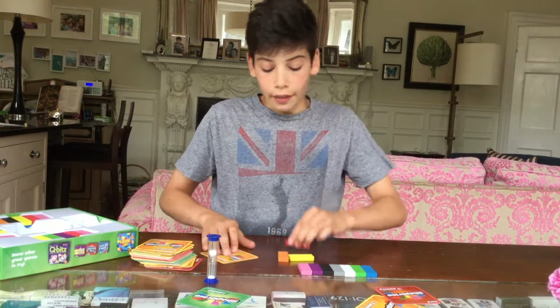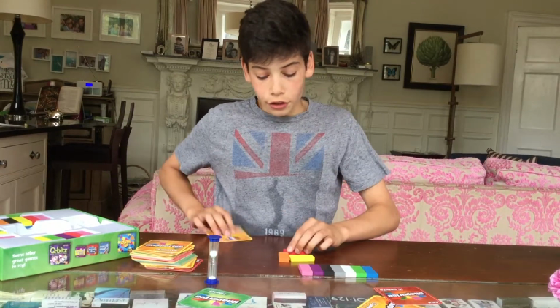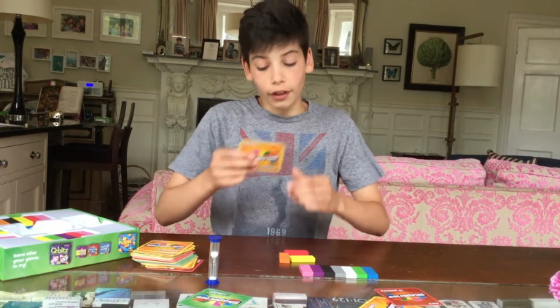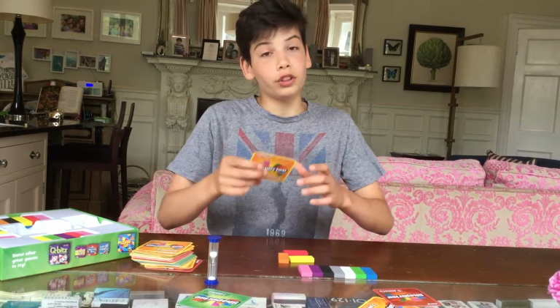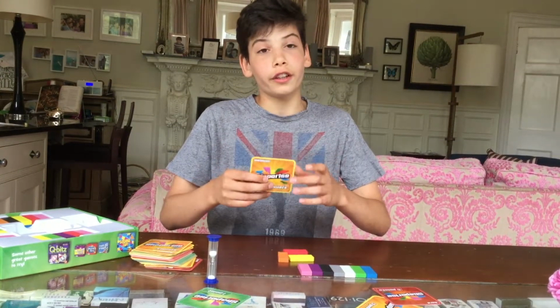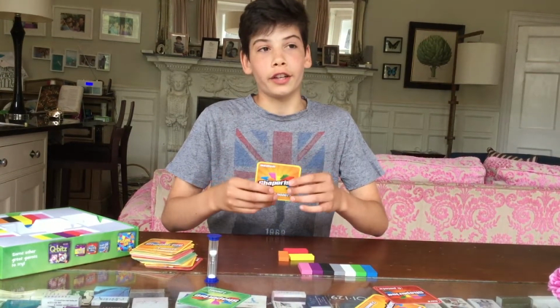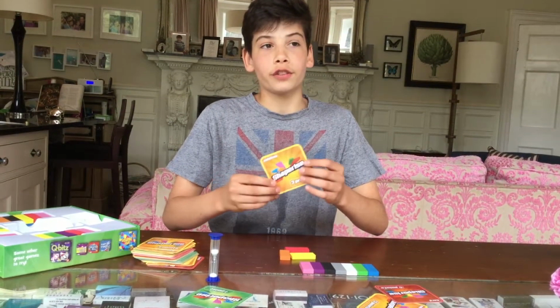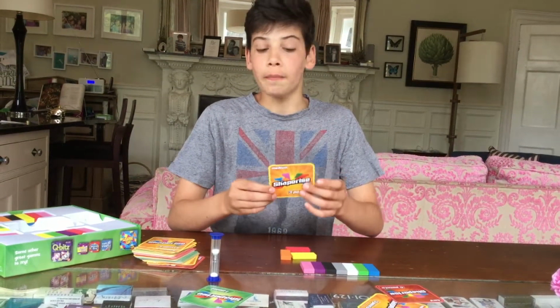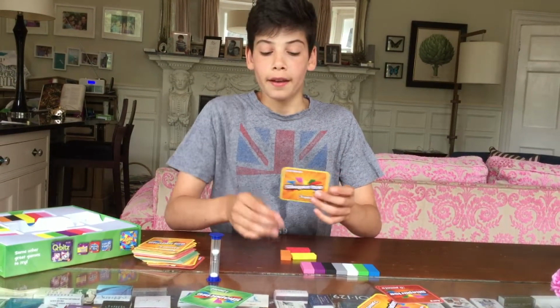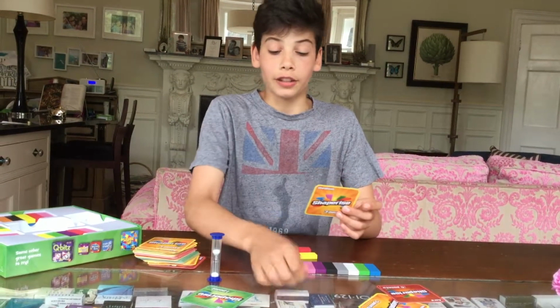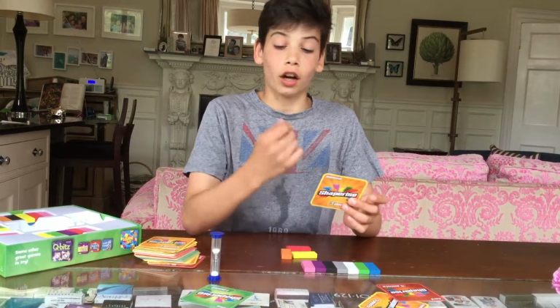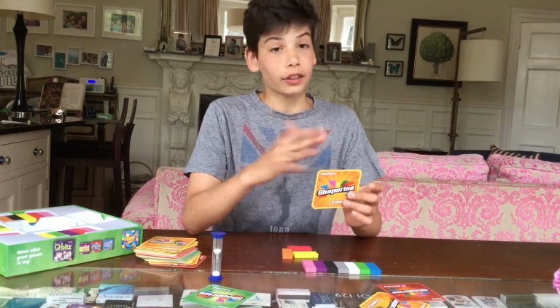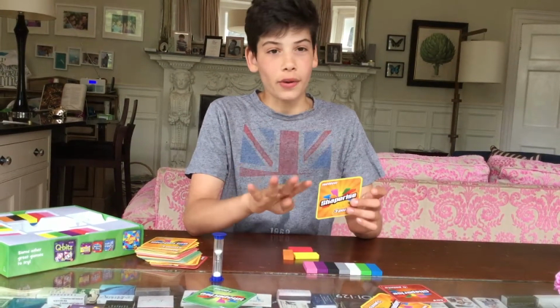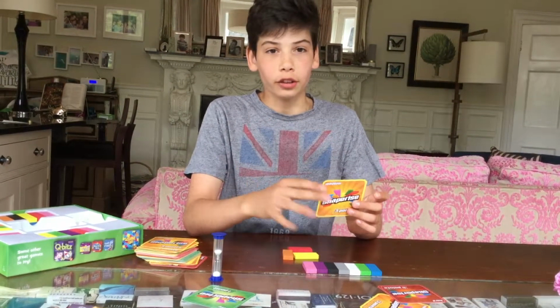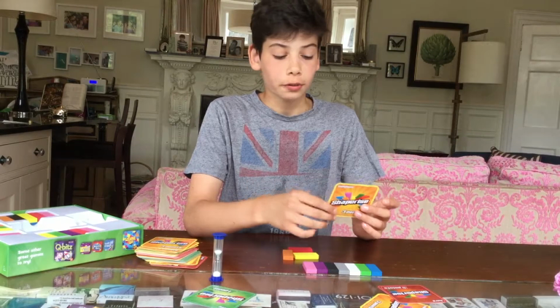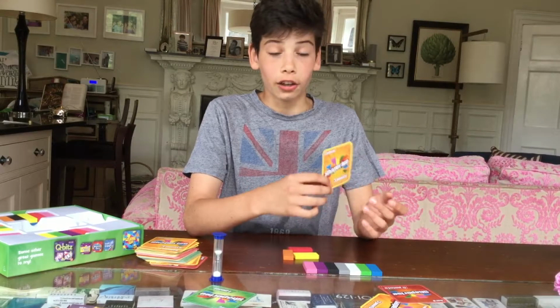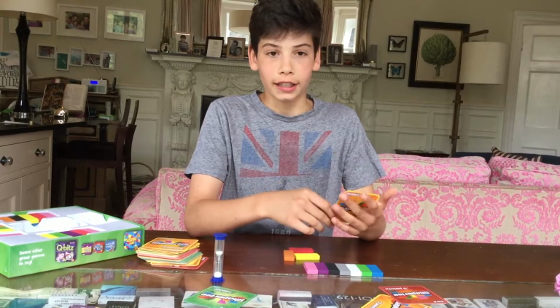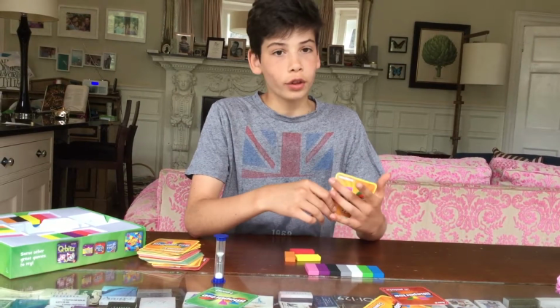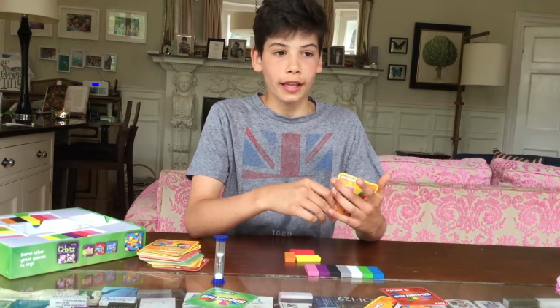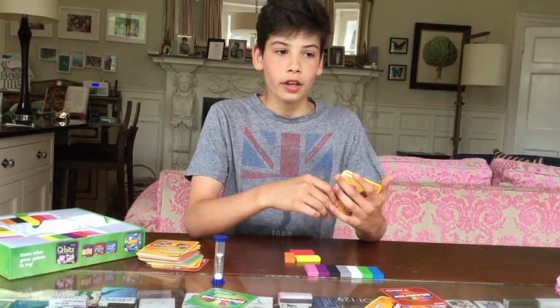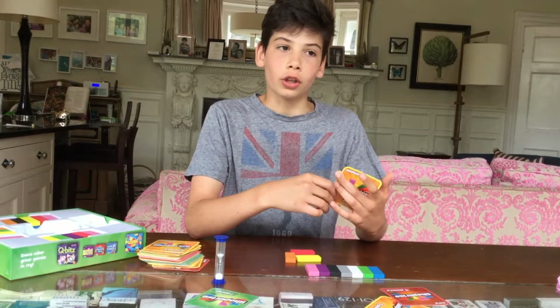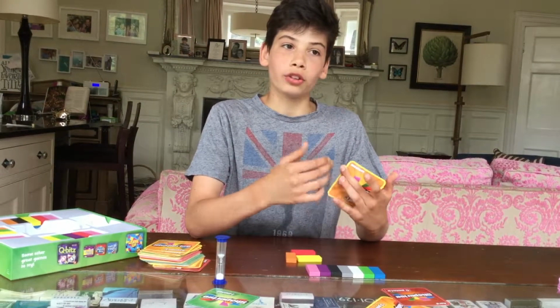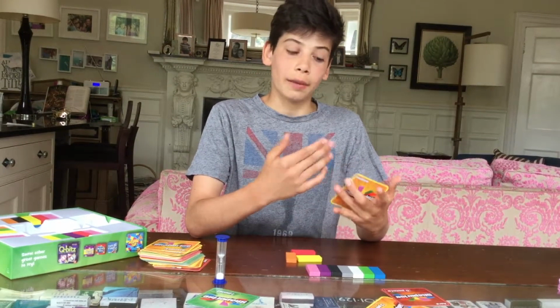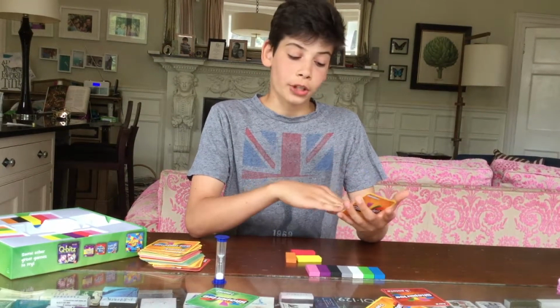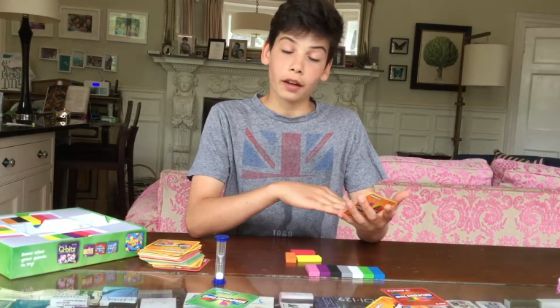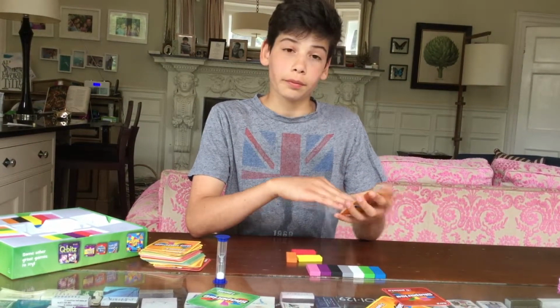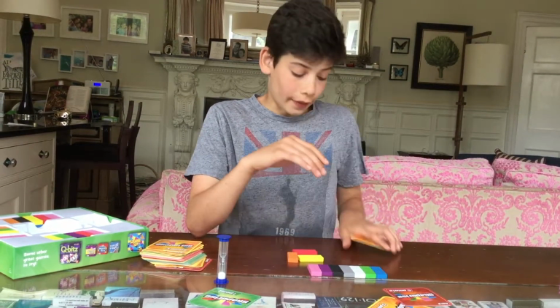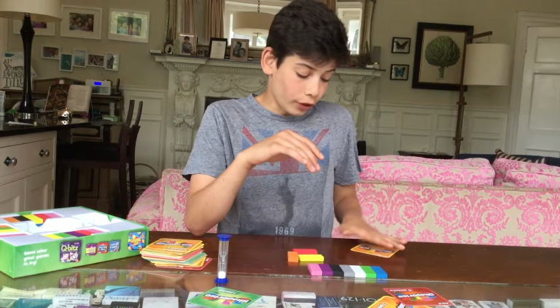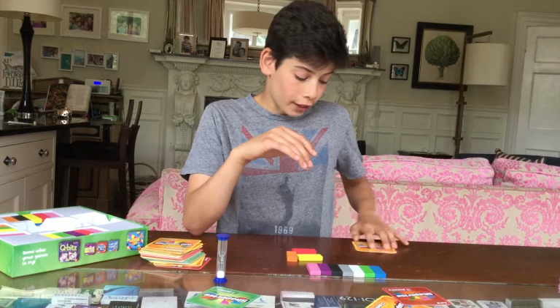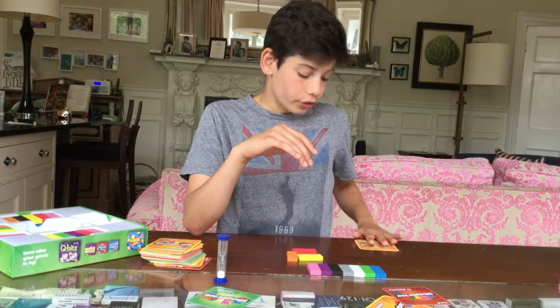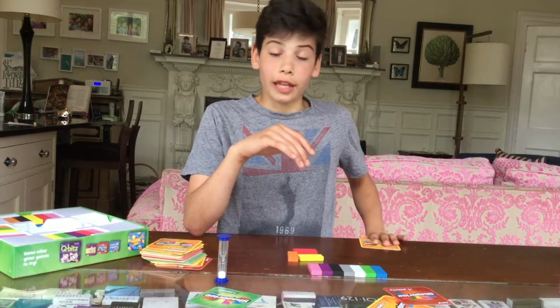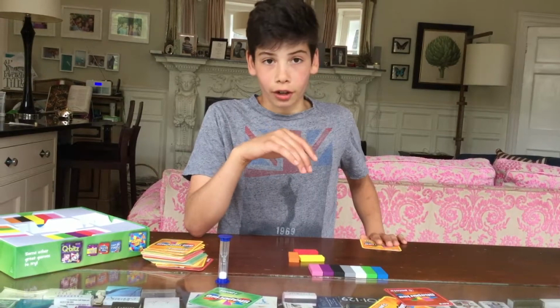And then you check it, and once you've finished you say 'done' and you take the card. Don't show anyone else and look at it. If you got it right, somebody else from the team will come and check. And then if you get it right, you keep the card.